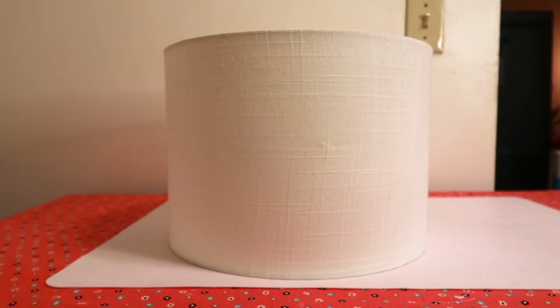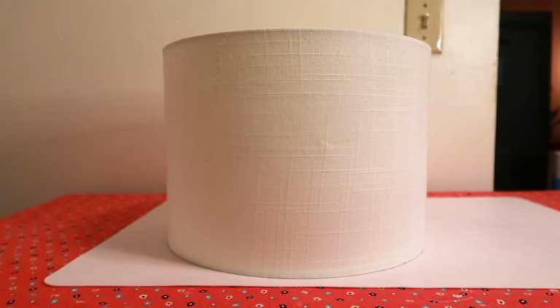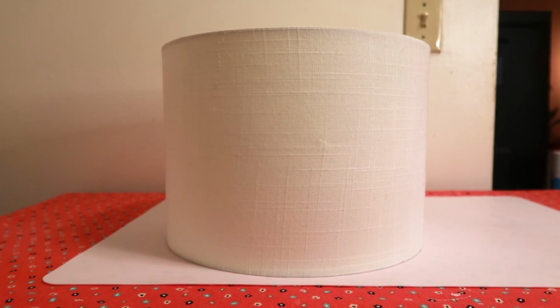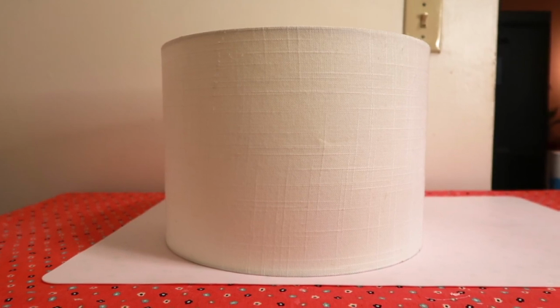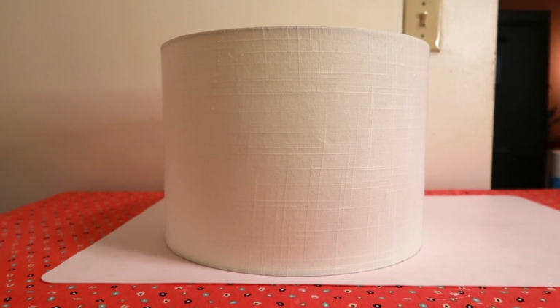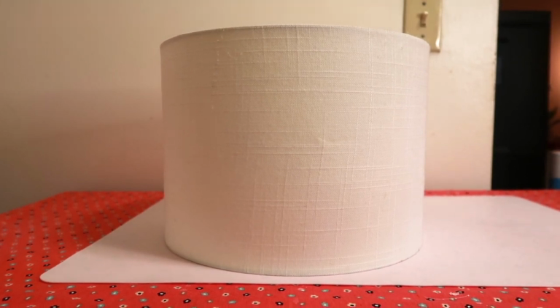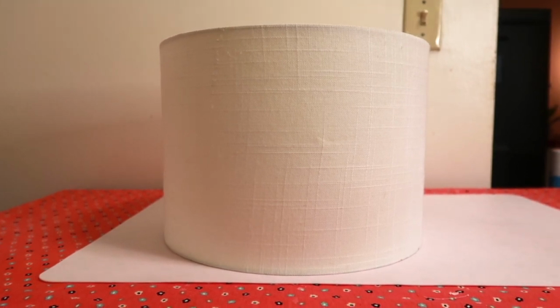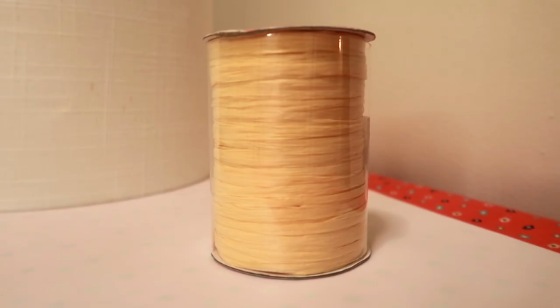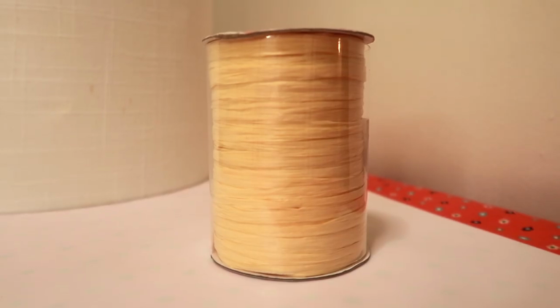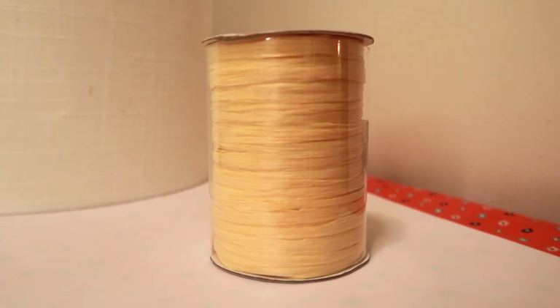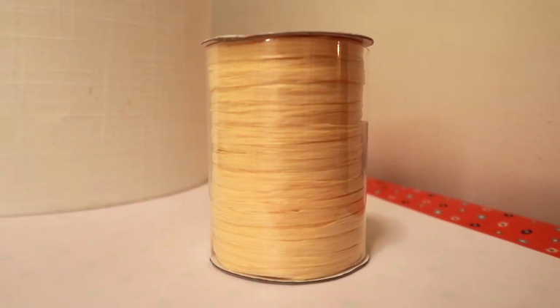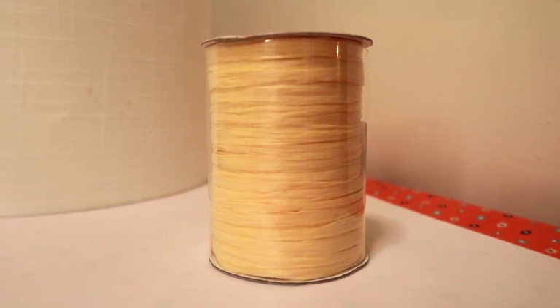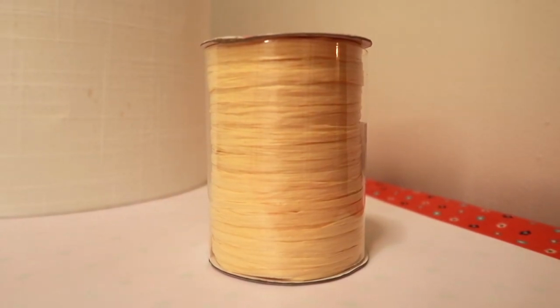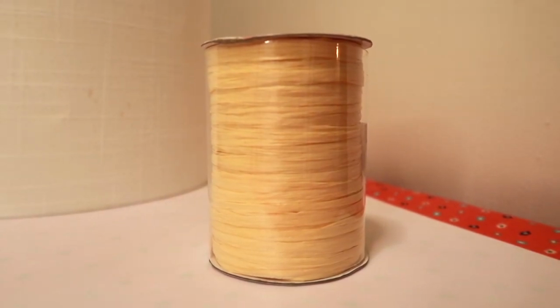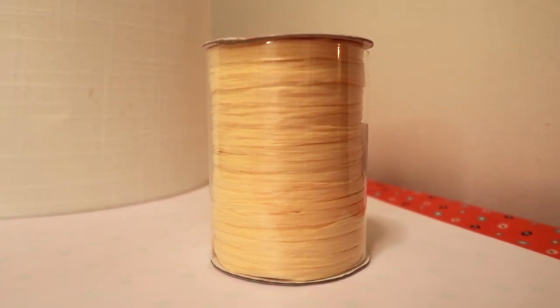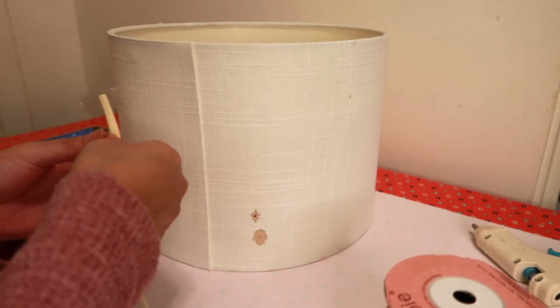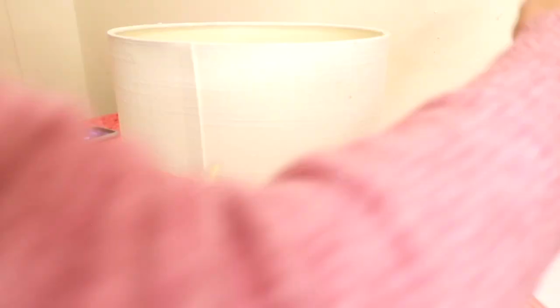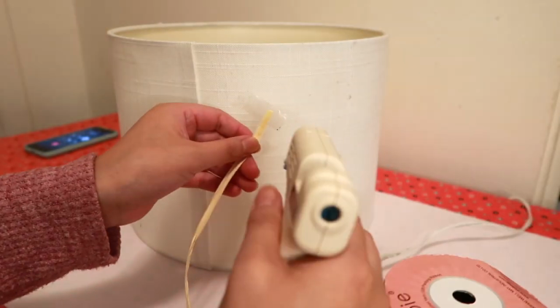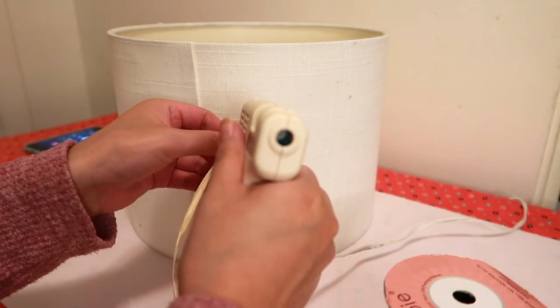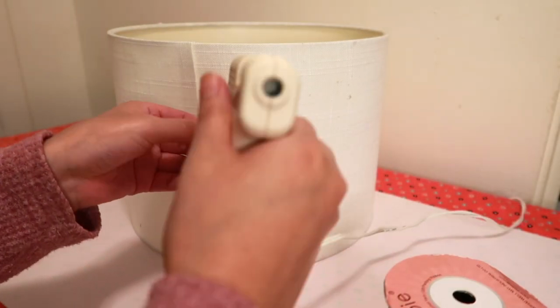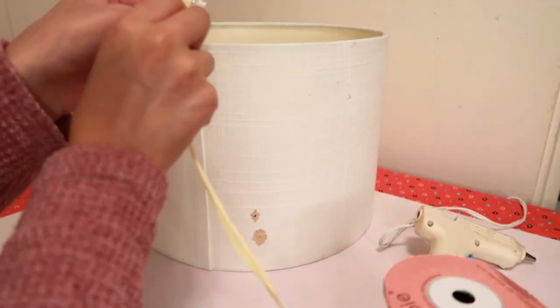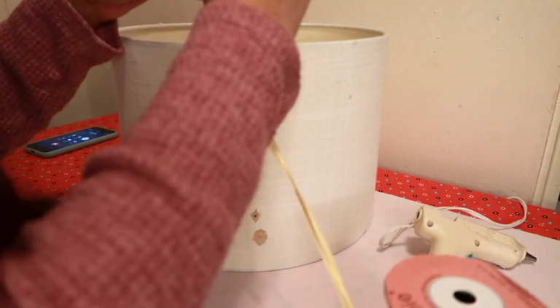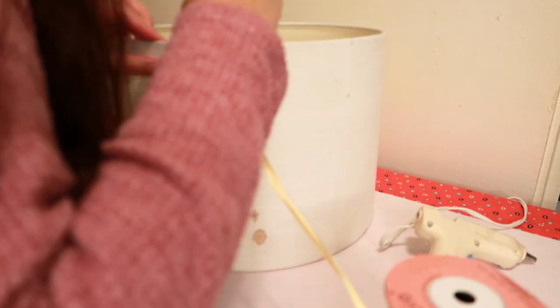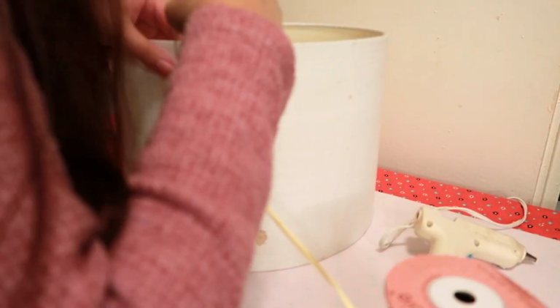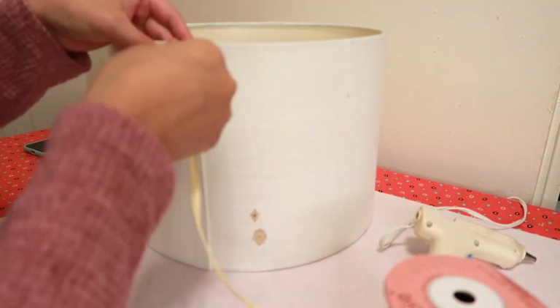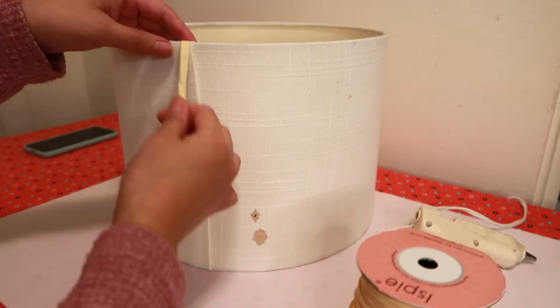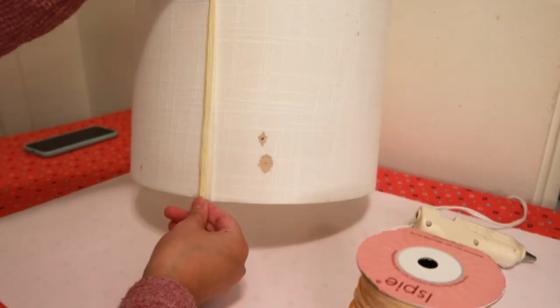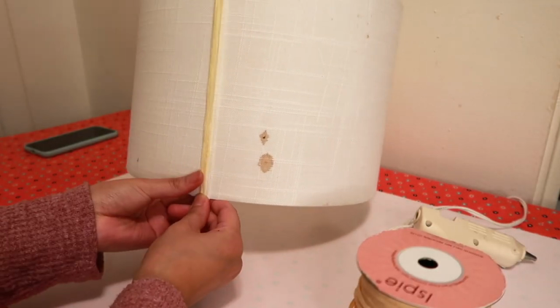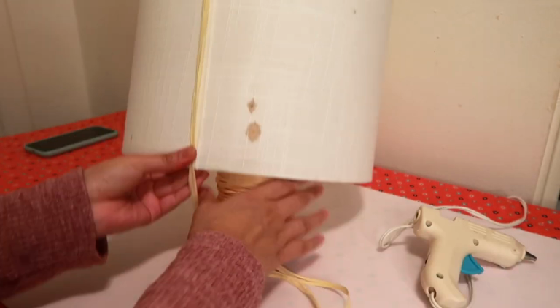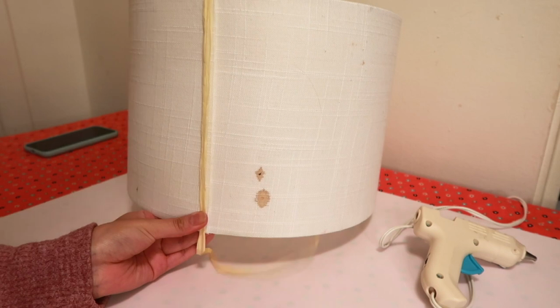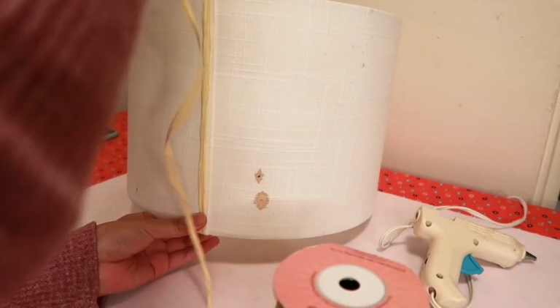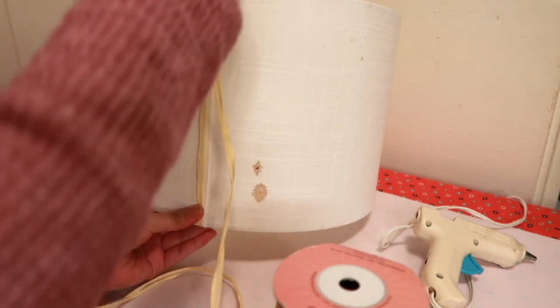While that dries, I'm going to move on to the lampshade. I'm going to use this raffia ribbon and I'm going to wrap it all along the lampshade to give it a boho look, and I'm just going to attach it using a hot glue gun.